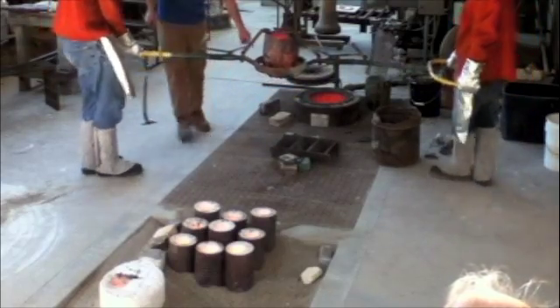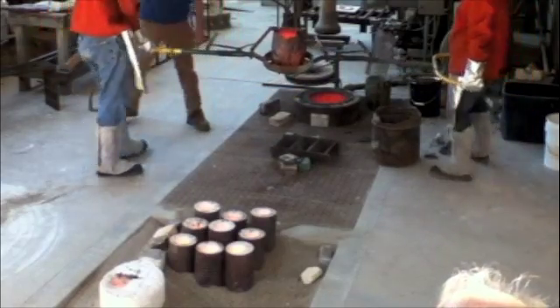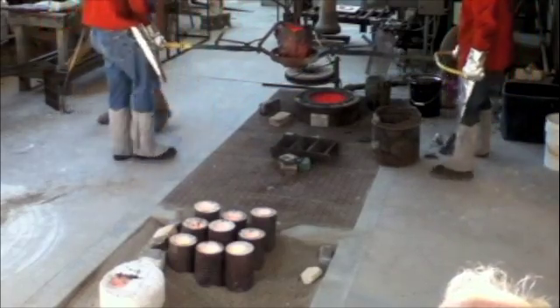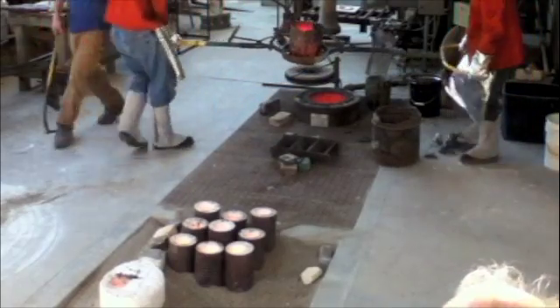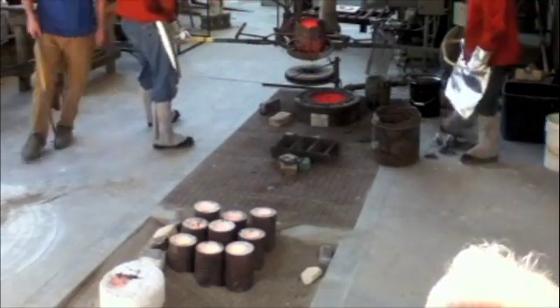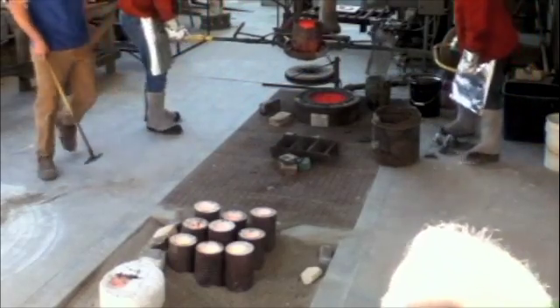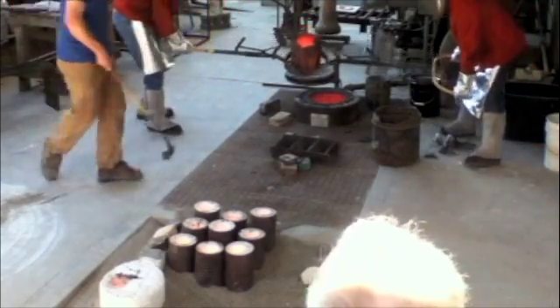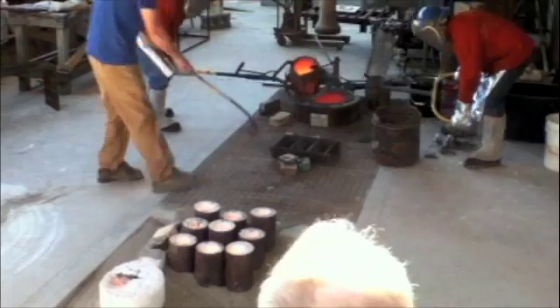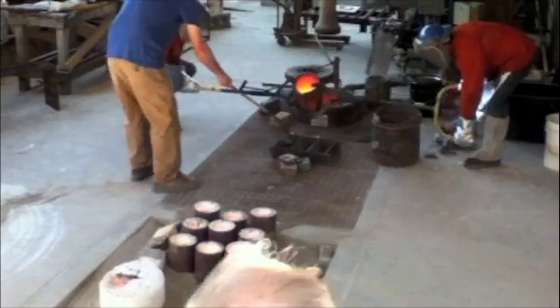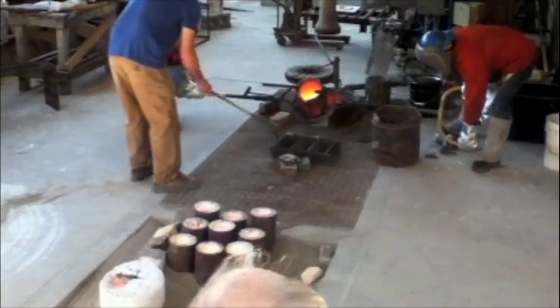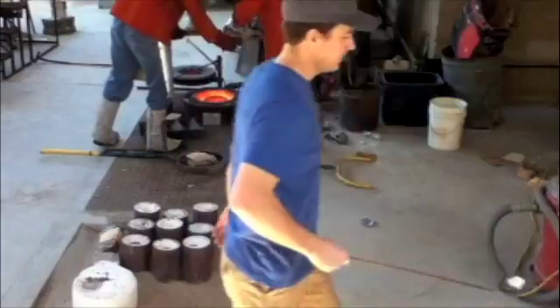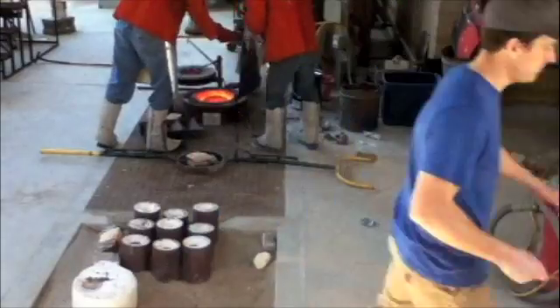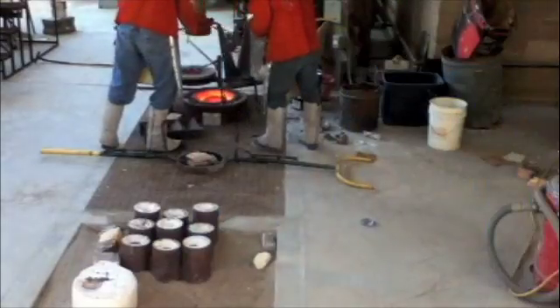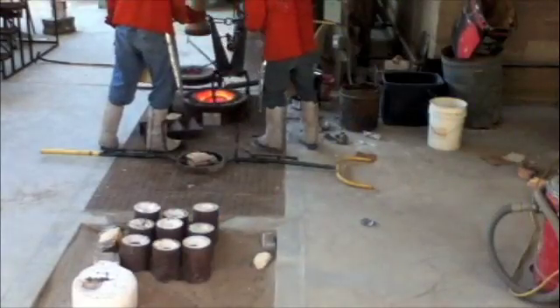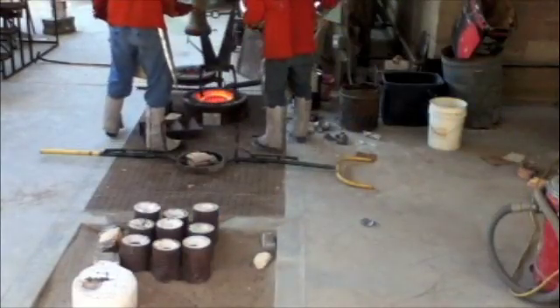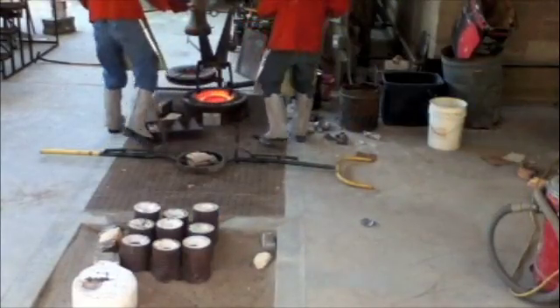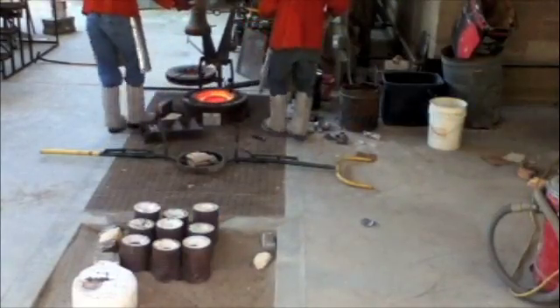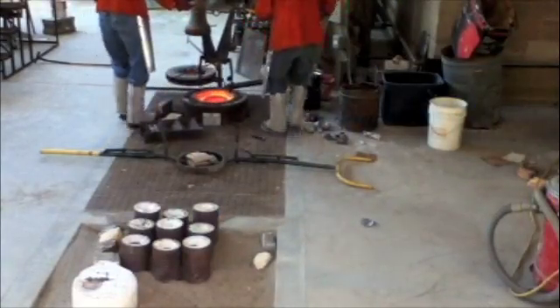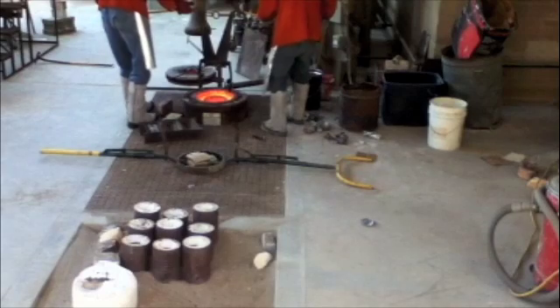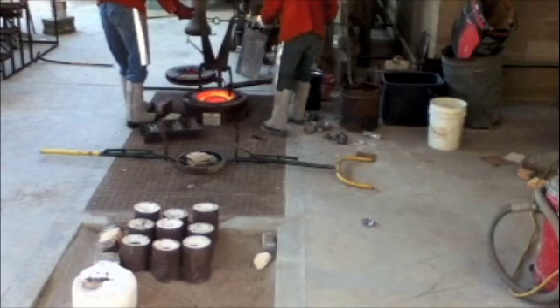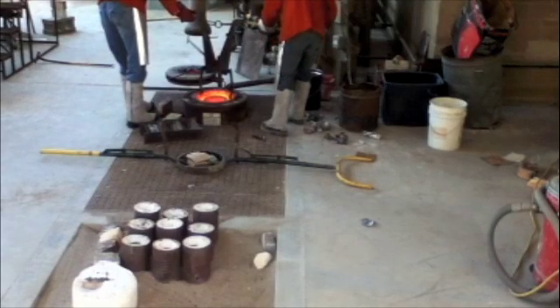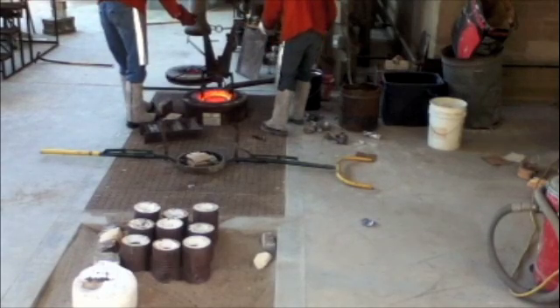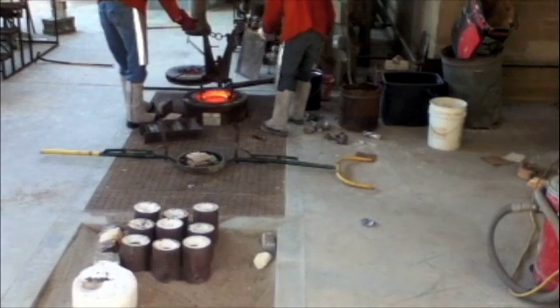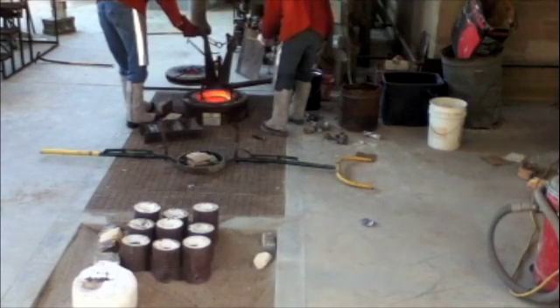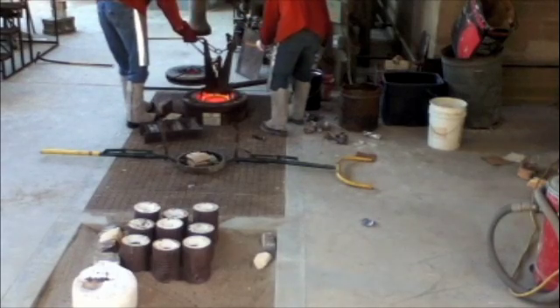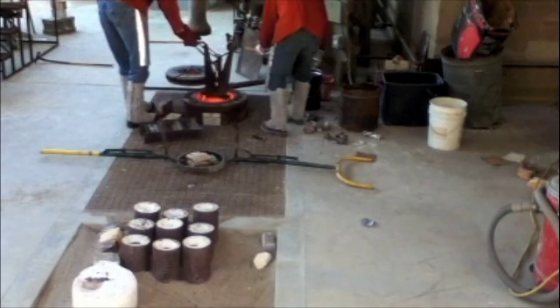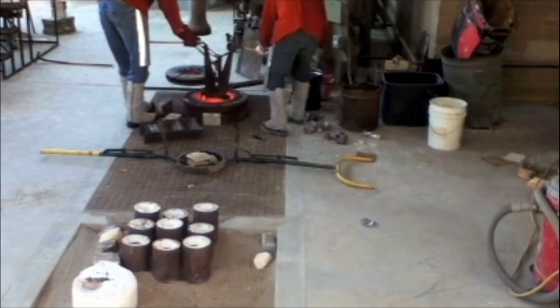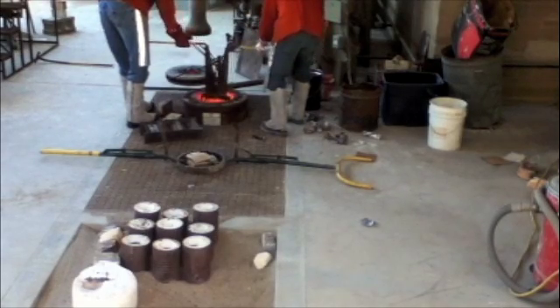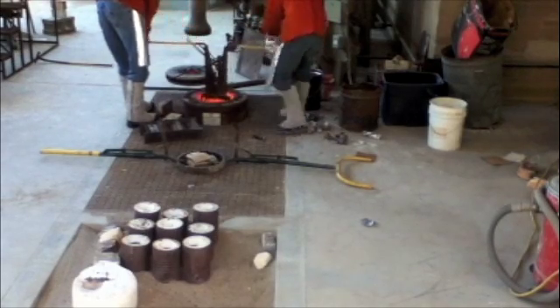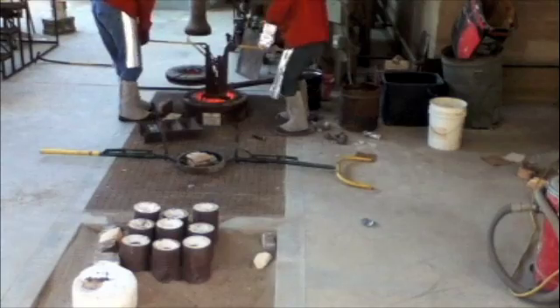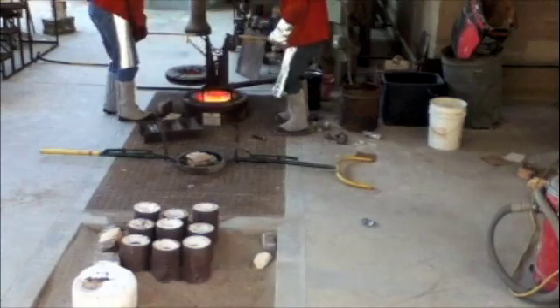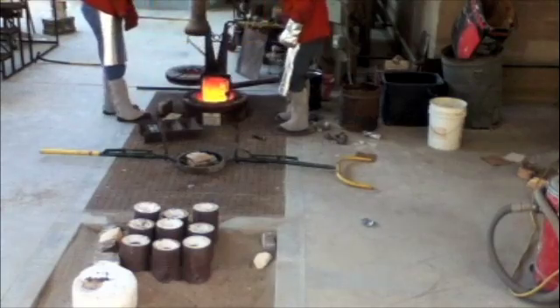Unfortunately, at this time my camera runs out of memory, so I delete and continue. Before we could pack it in, we have one last casting to do. I have a mold for an aluminum cup that I need to pour before we could get out of the heat.